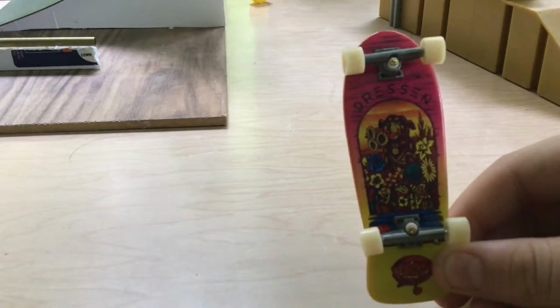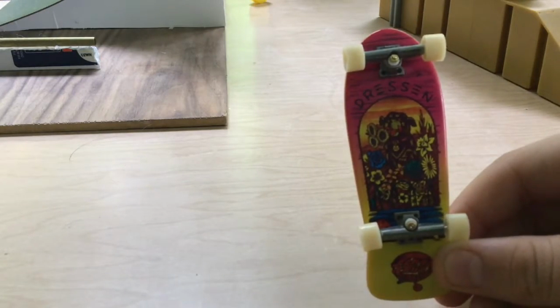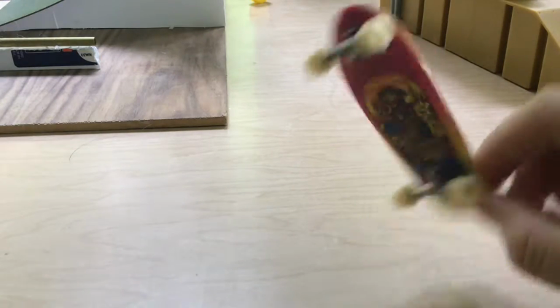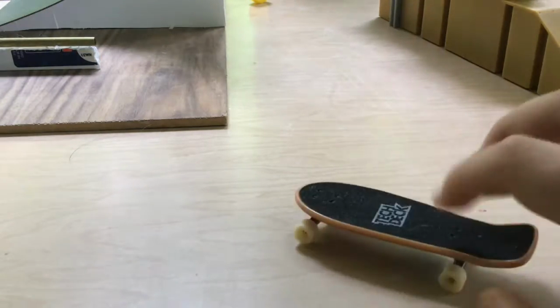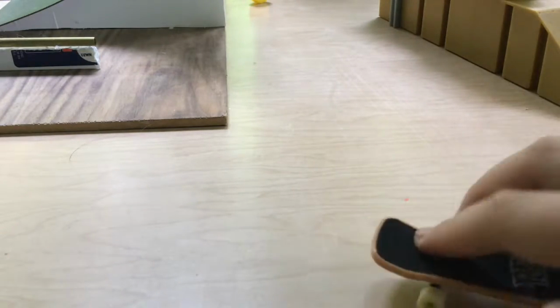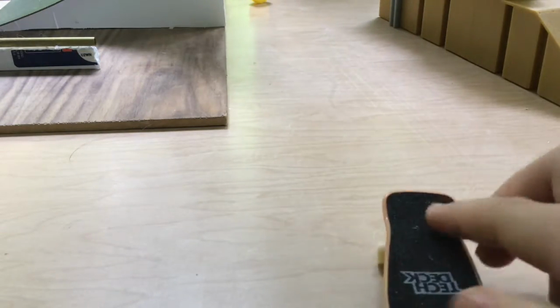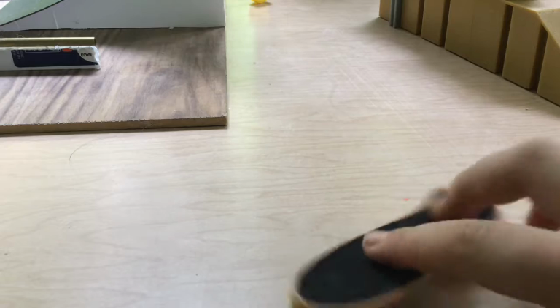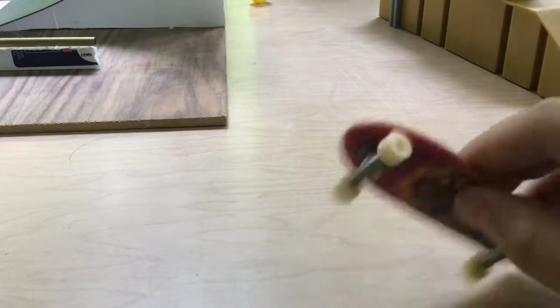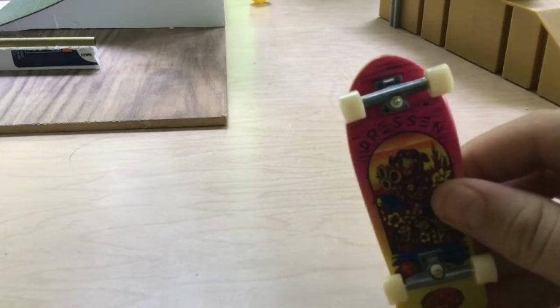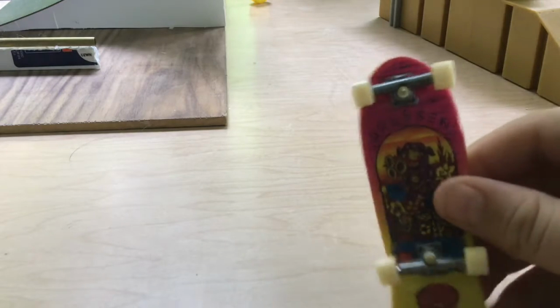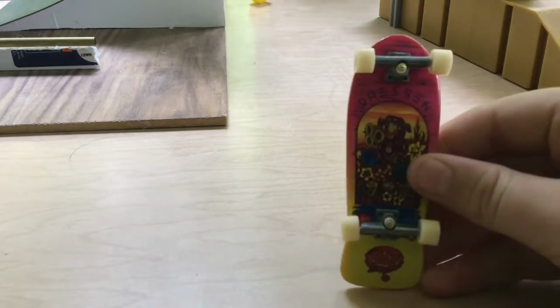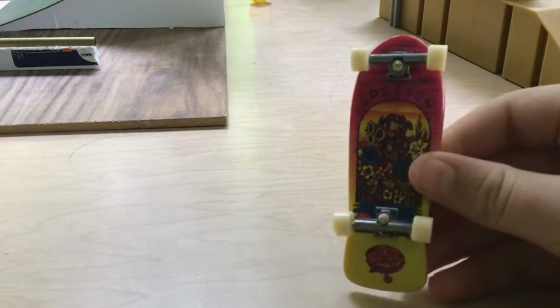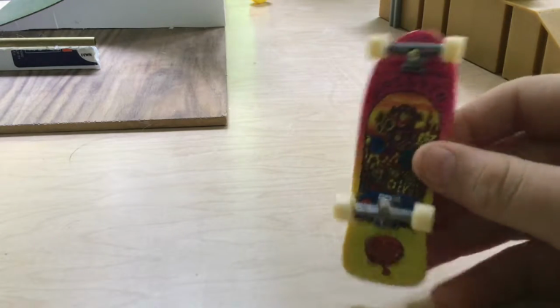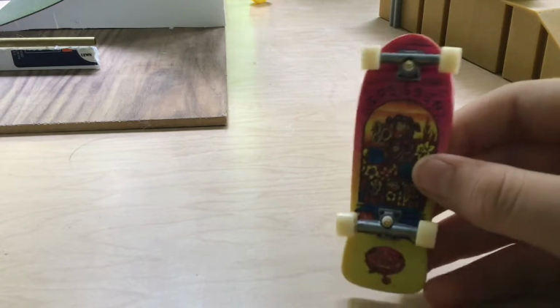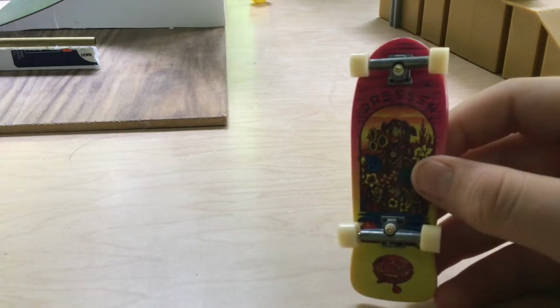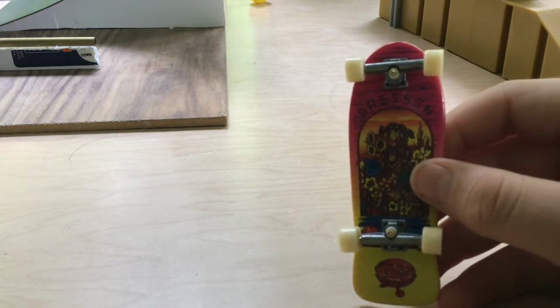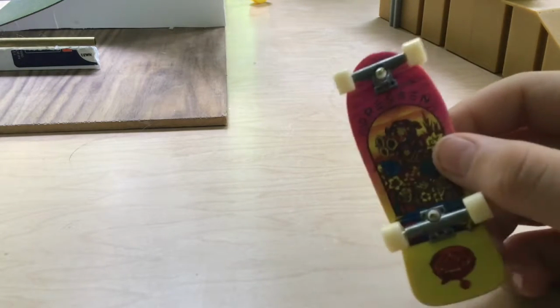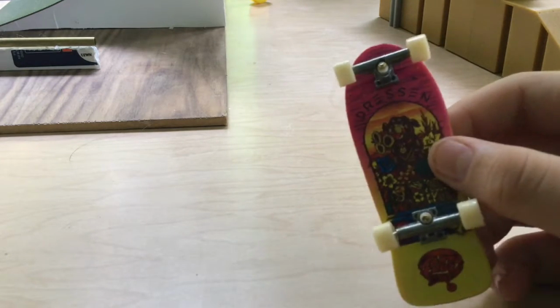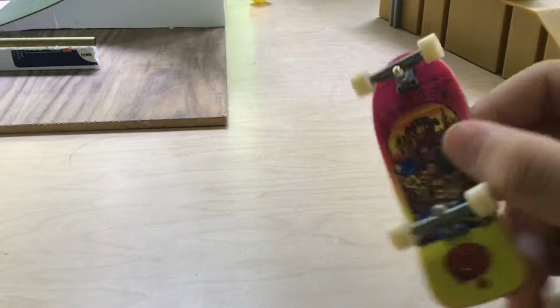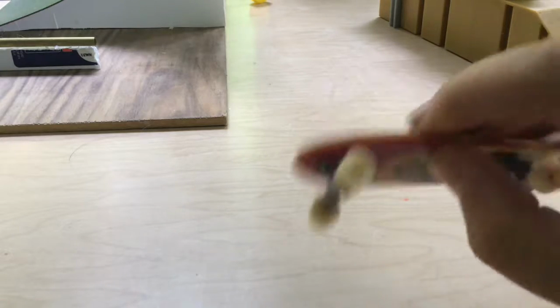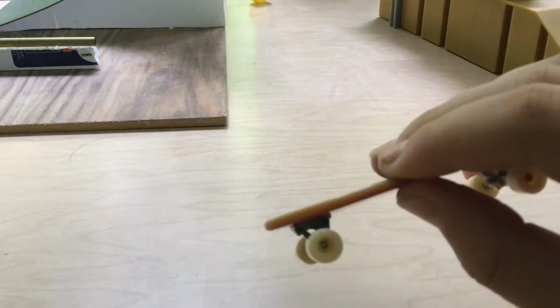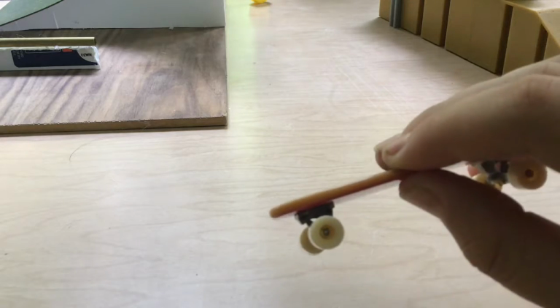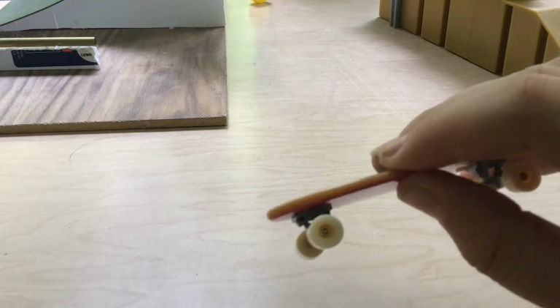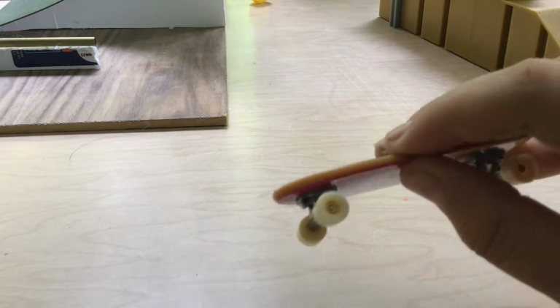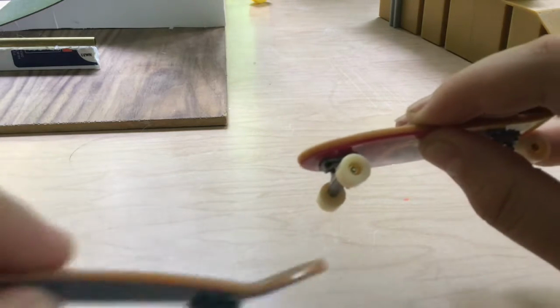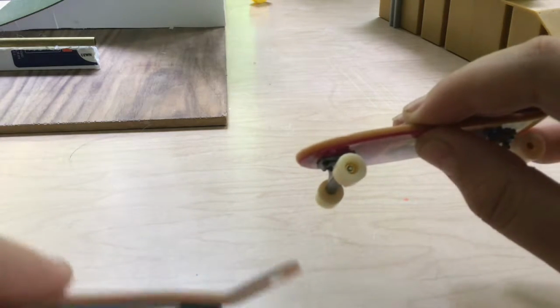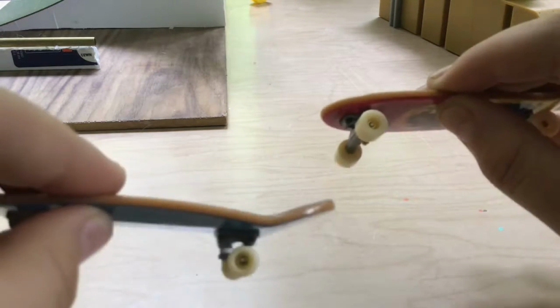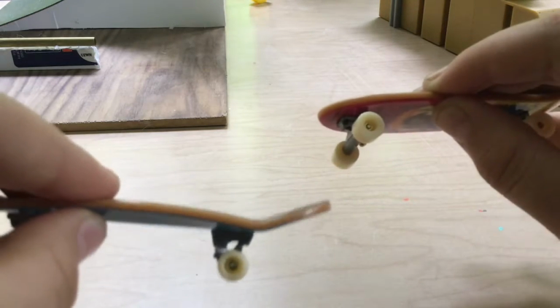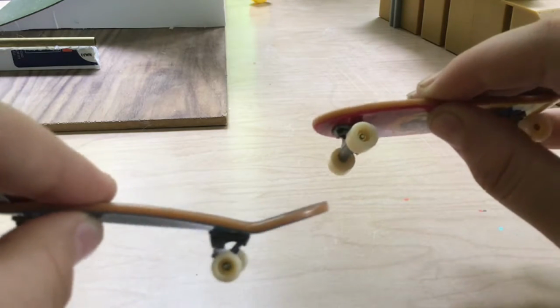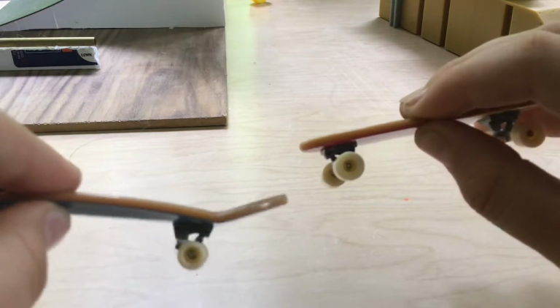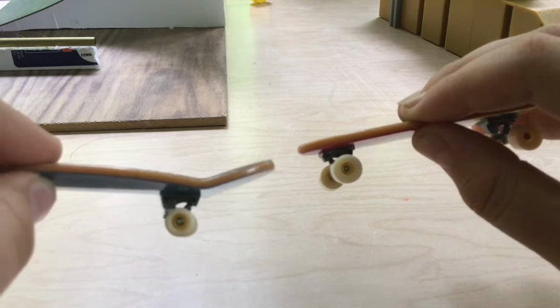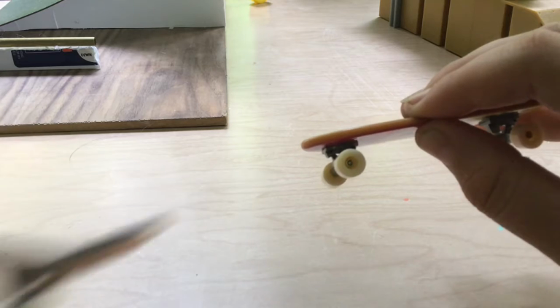Next we'll go to Santa Cruz. I have this Santa Cruz looking deck which is pretty common. It has humongous wheels — look at the regular wheels and then look at these wheels. They're huge.